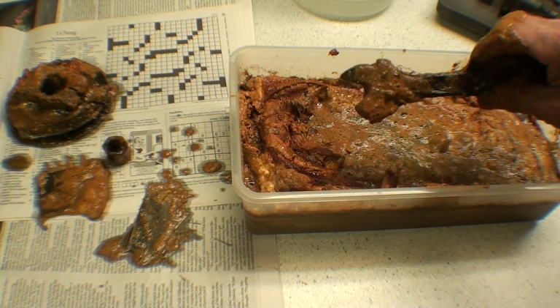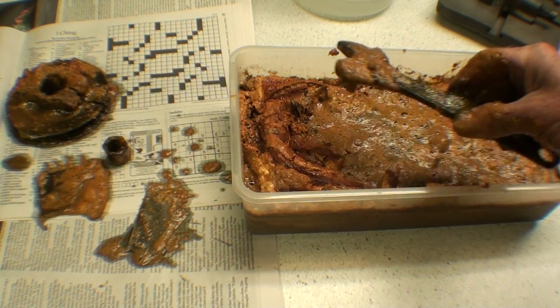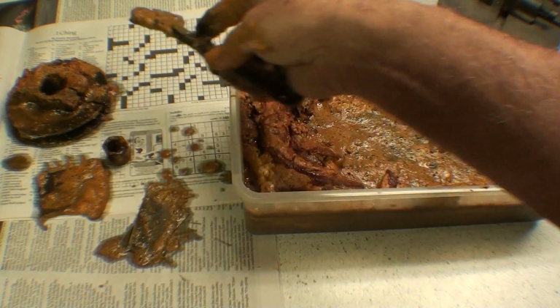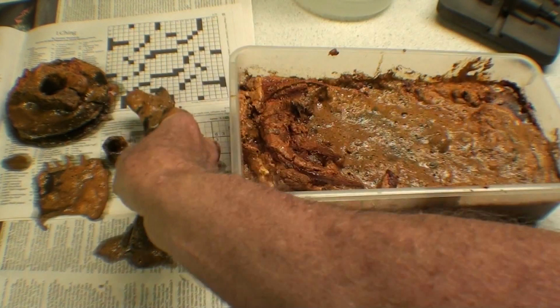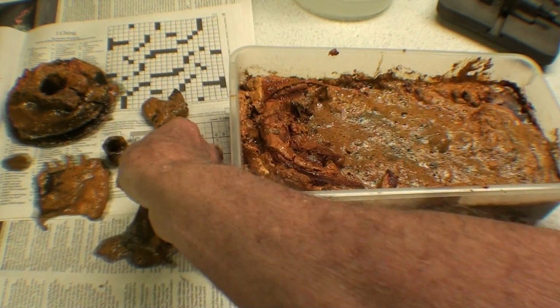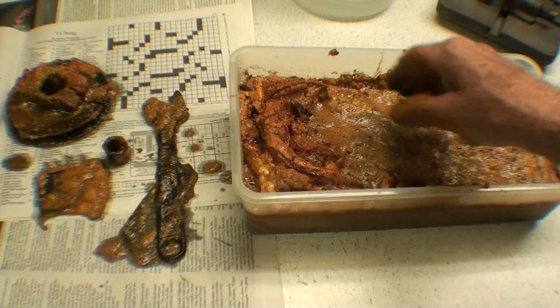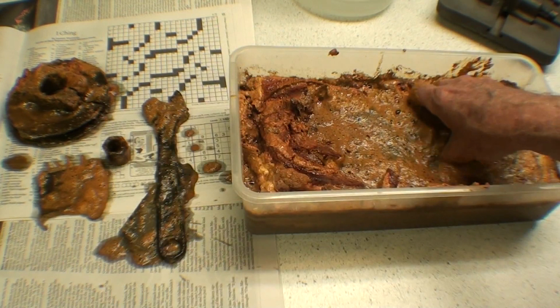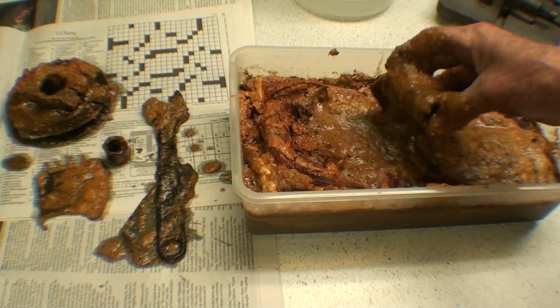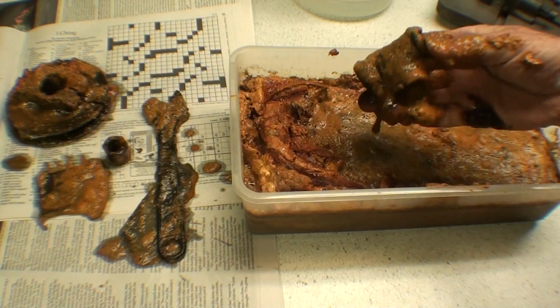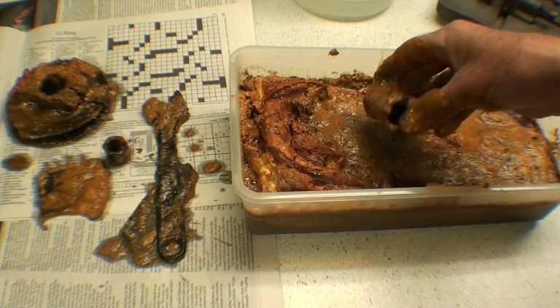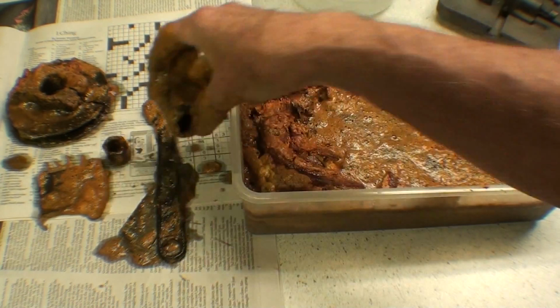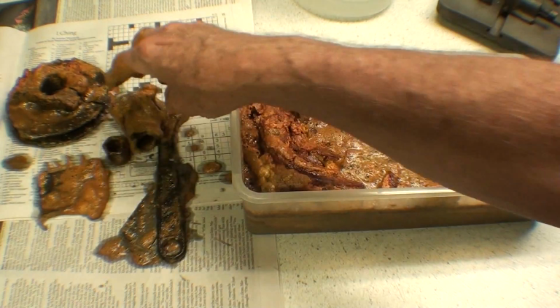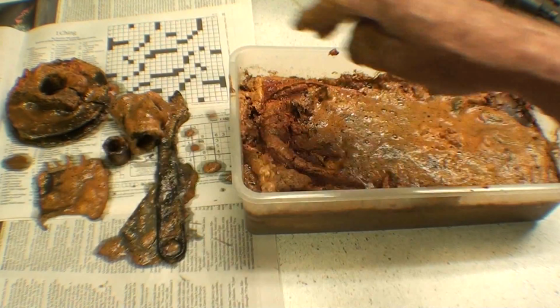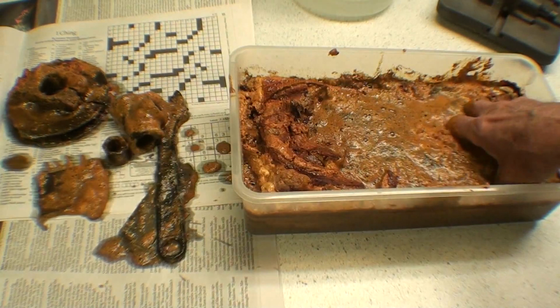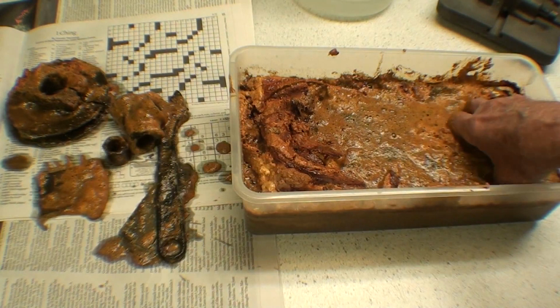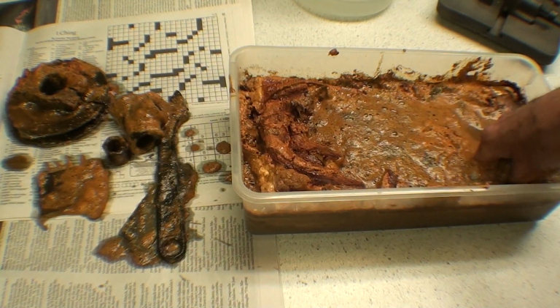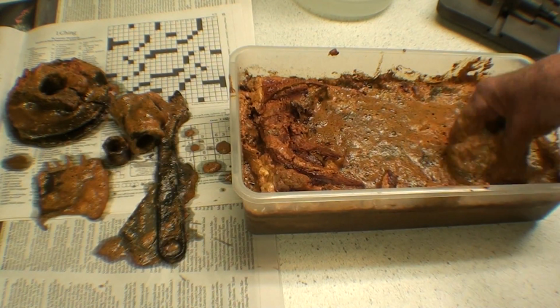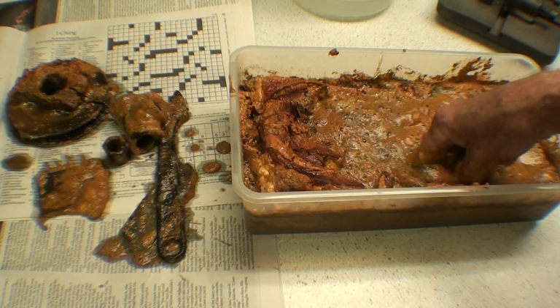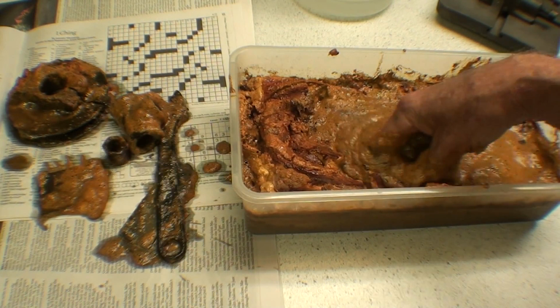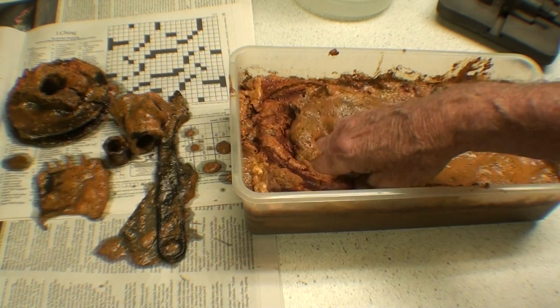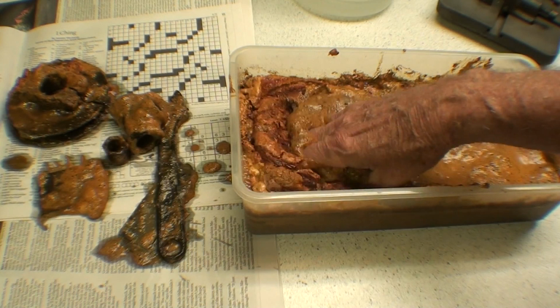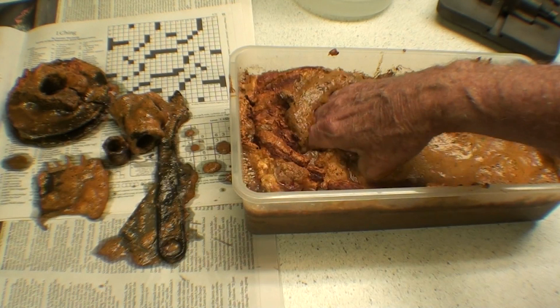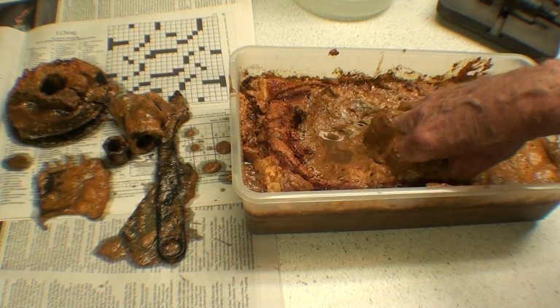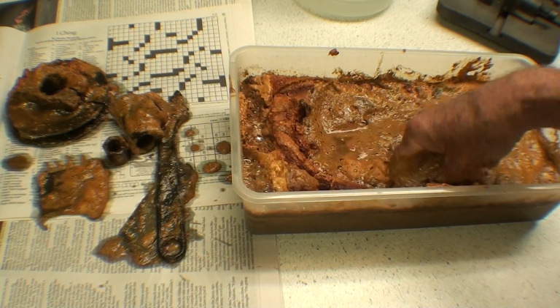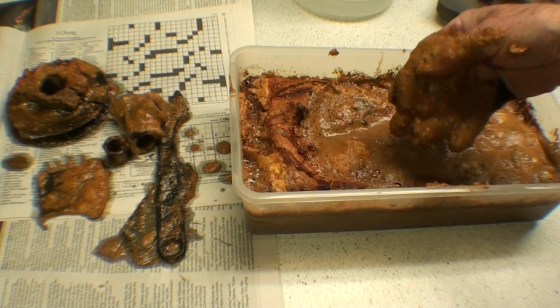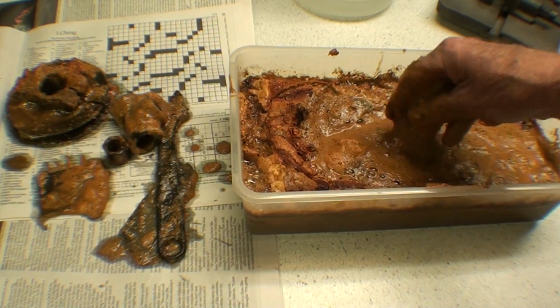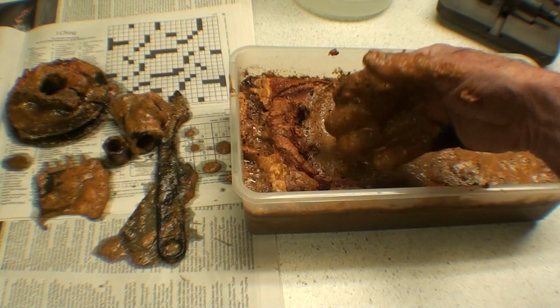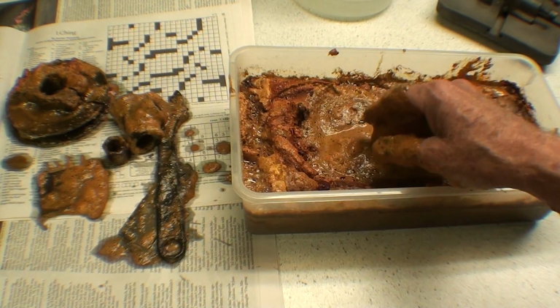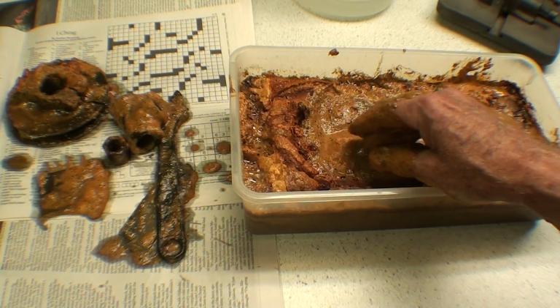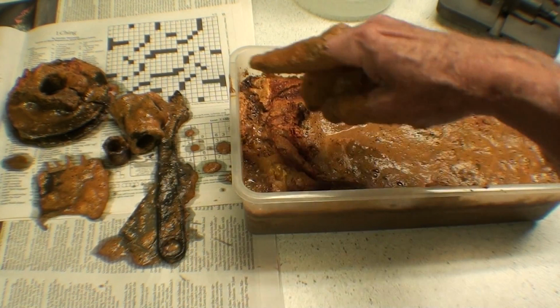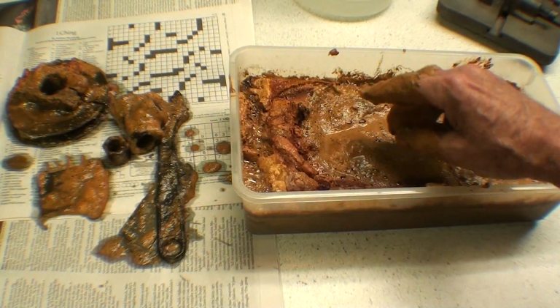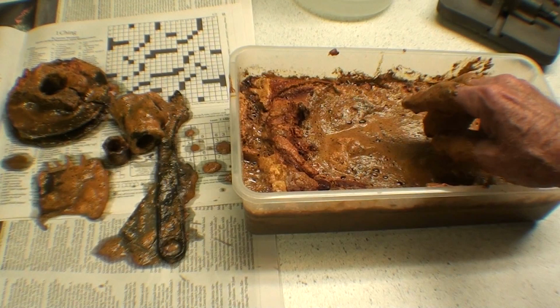Here's one of those crescent wrenches that I had in a previous video, and another pipe fitting — not galvanized, black fittings. I guess that's it. I'll wash up and rinse these off.